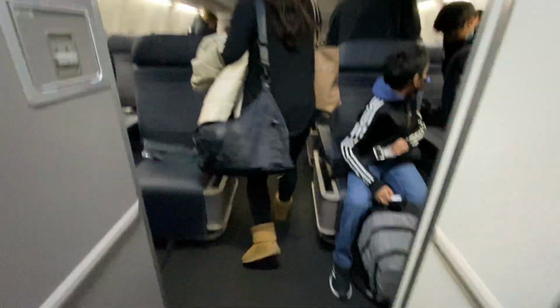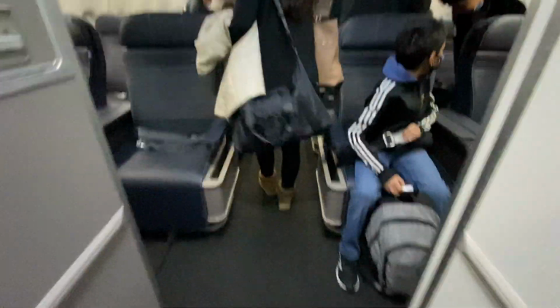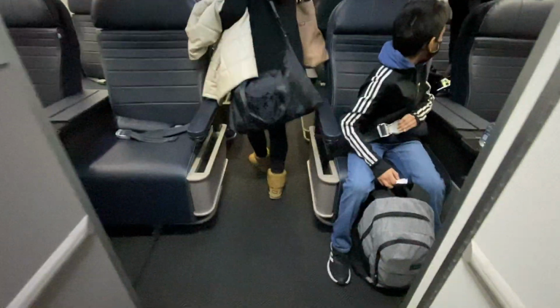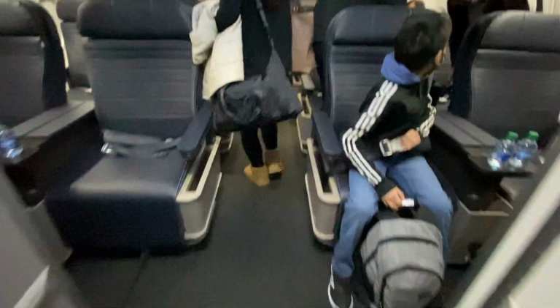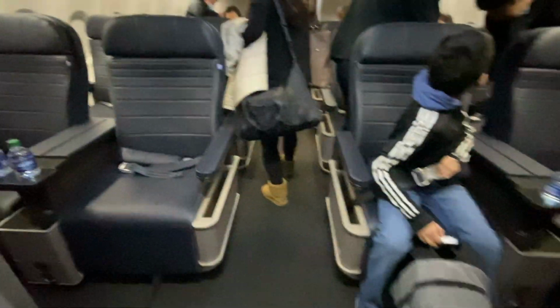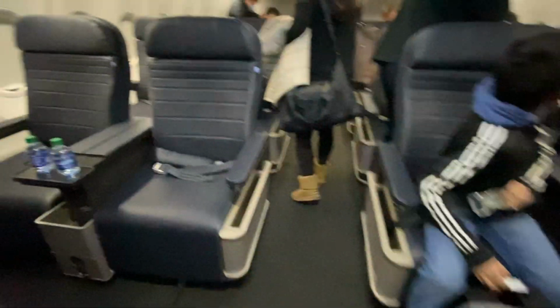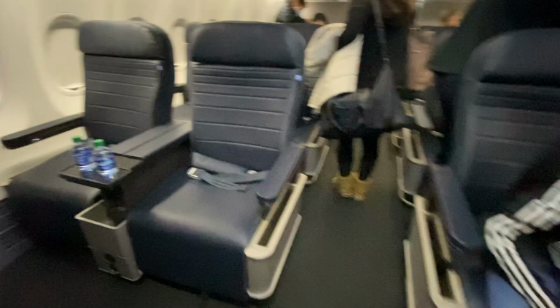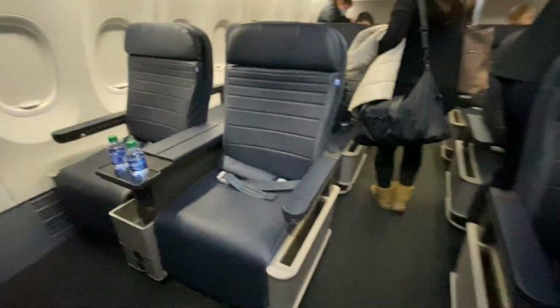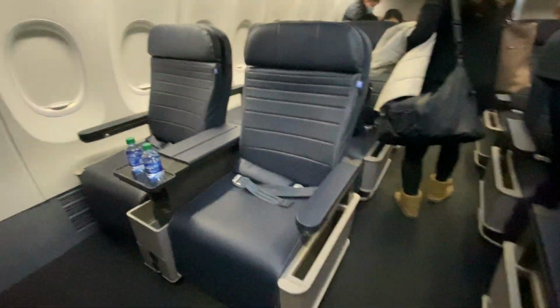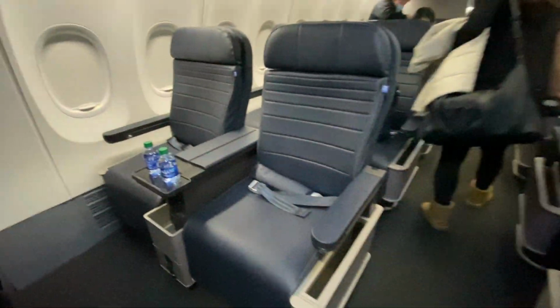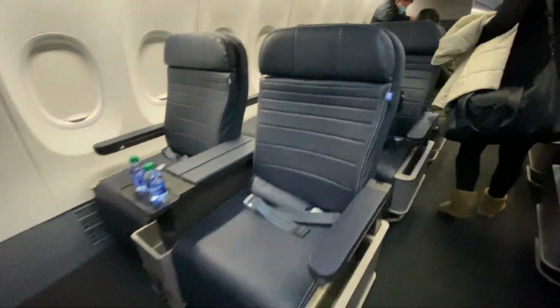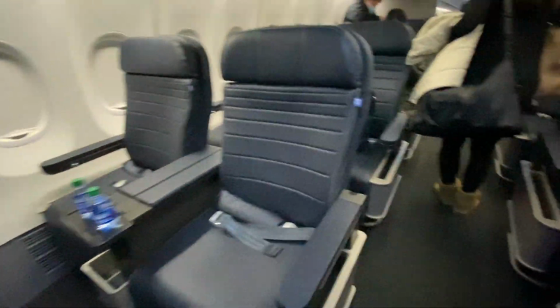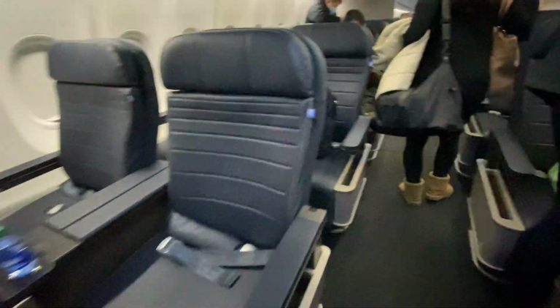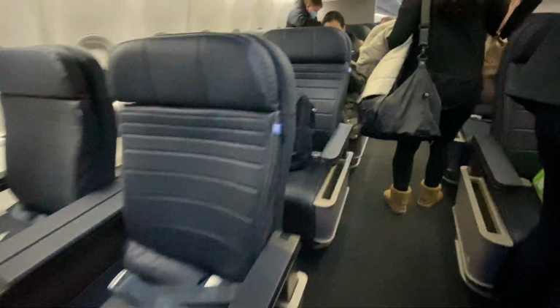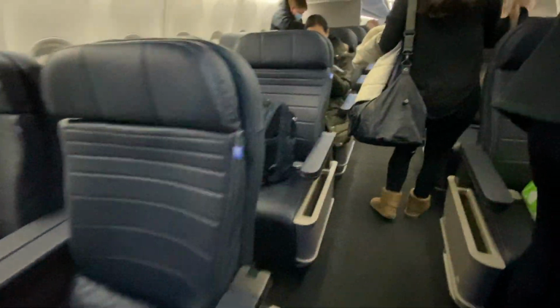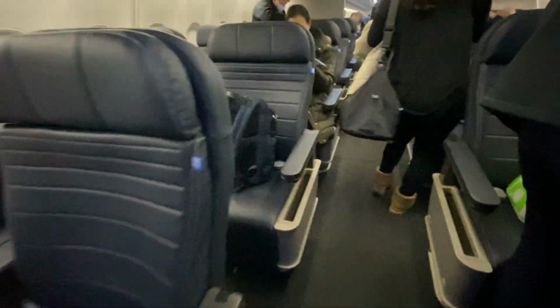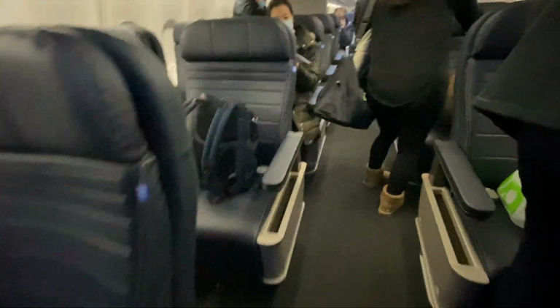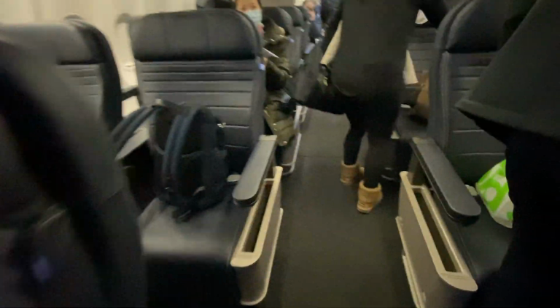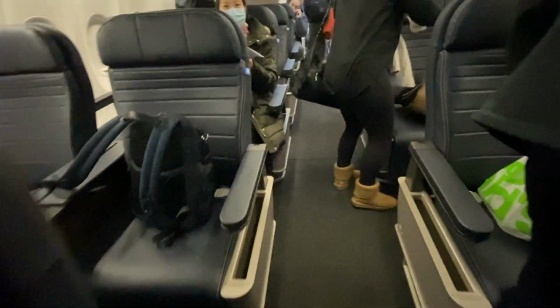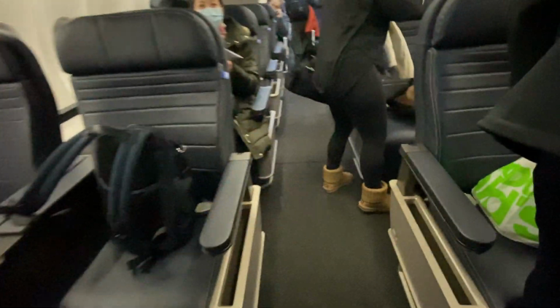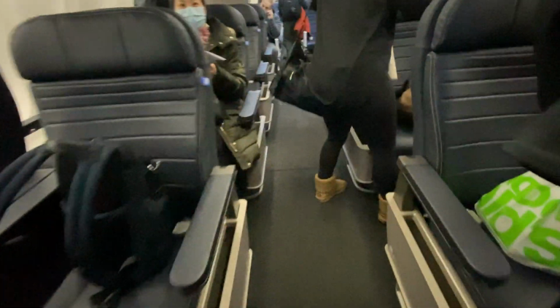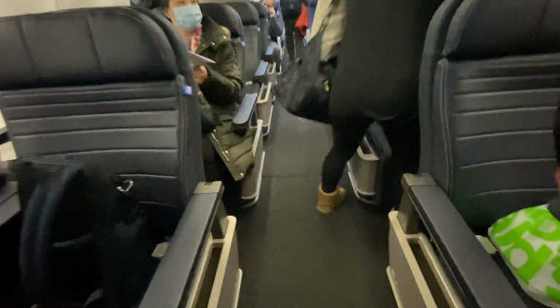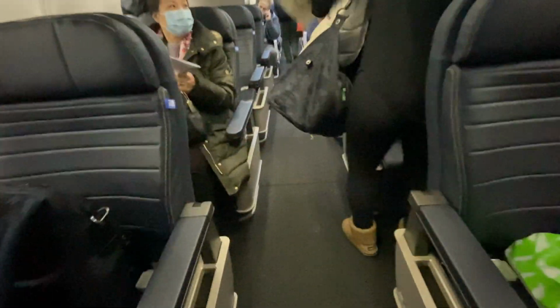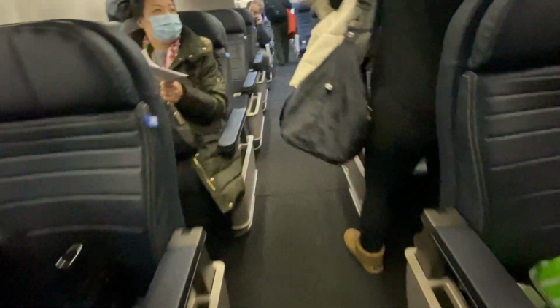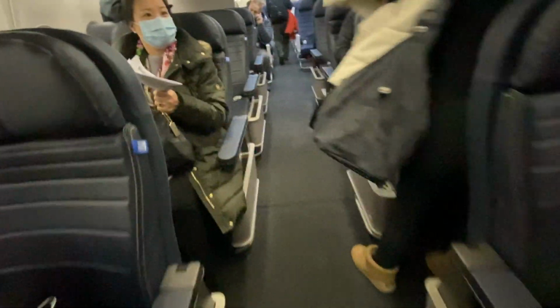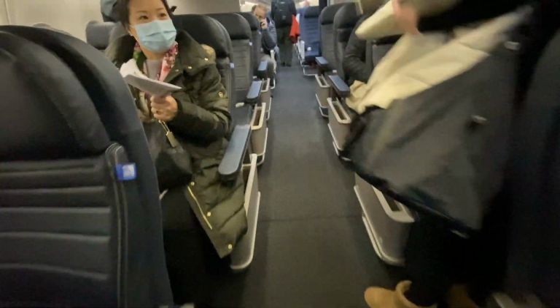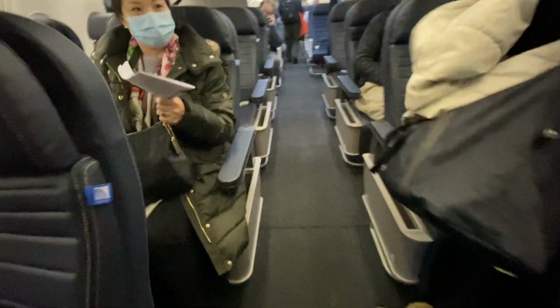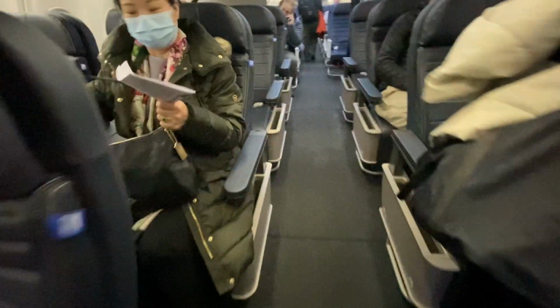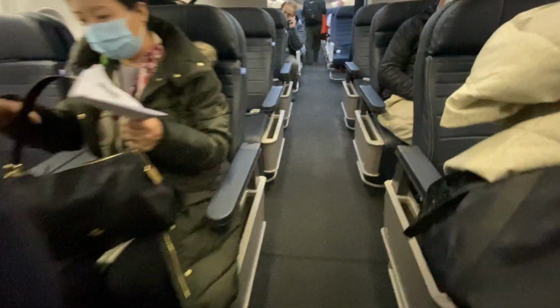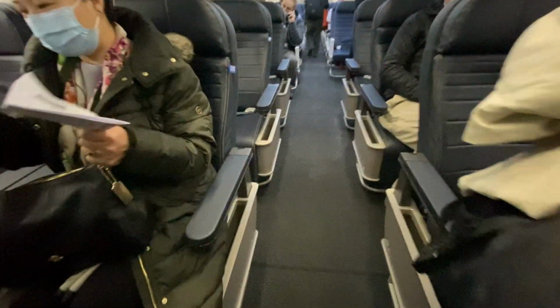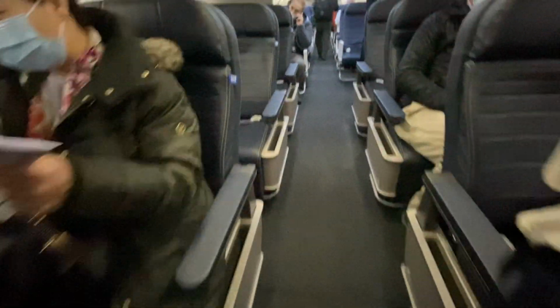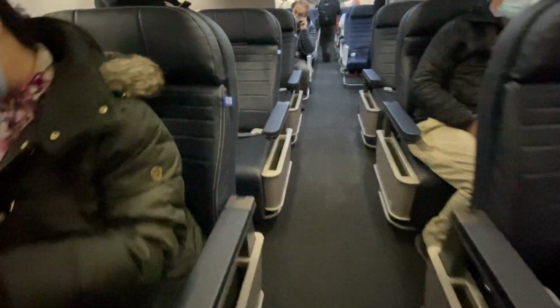Boarding was conducted from the back of the plane to the front as a health precaution. This didn't apply to first-class passengers though, who could get on whenever they wanted to.